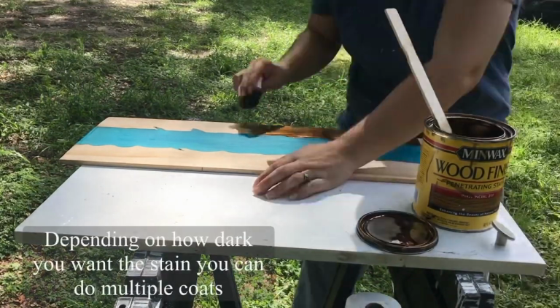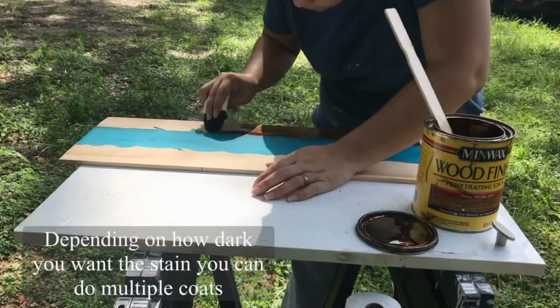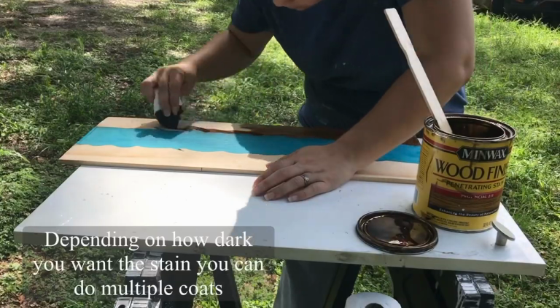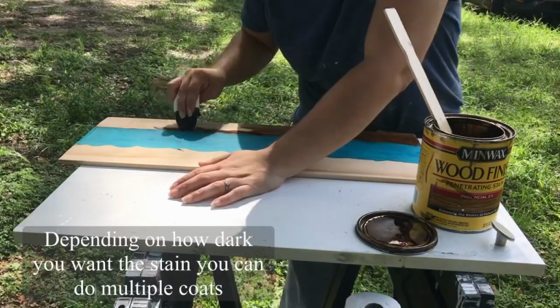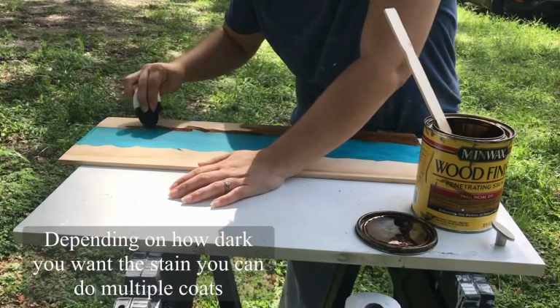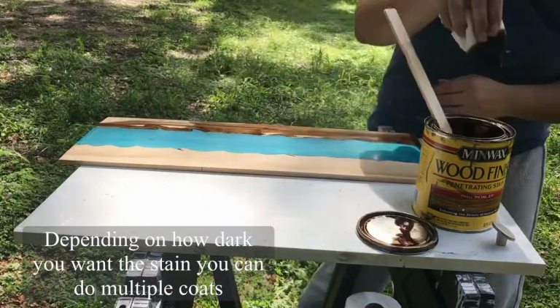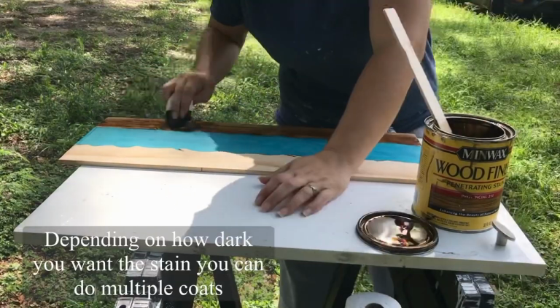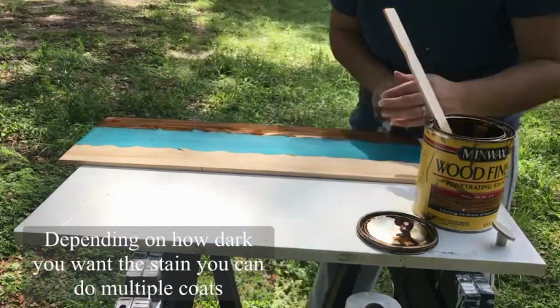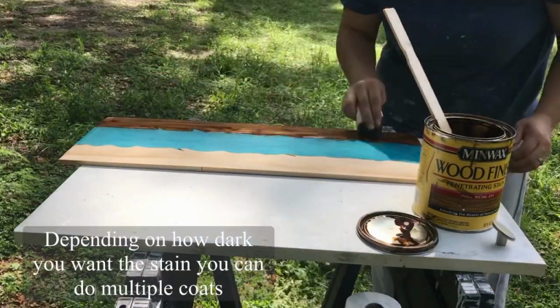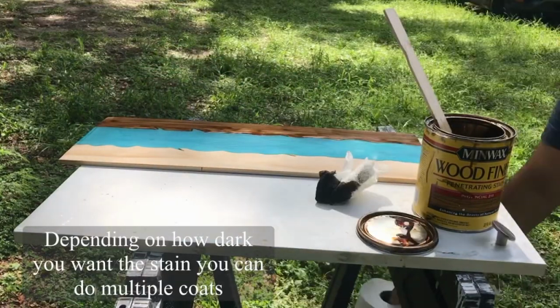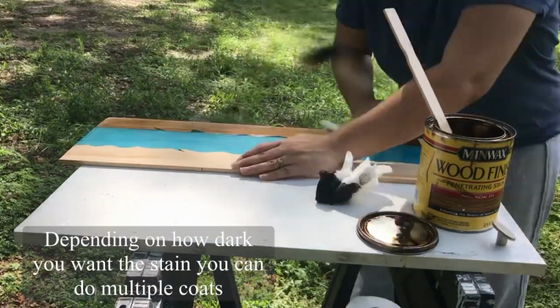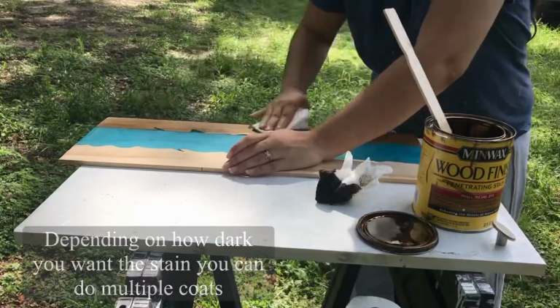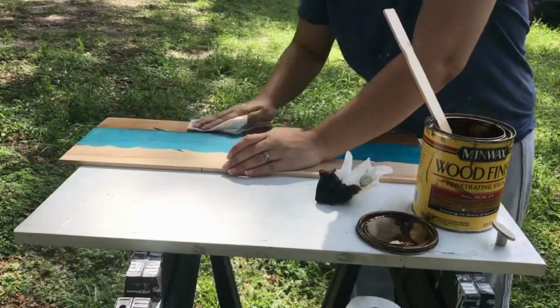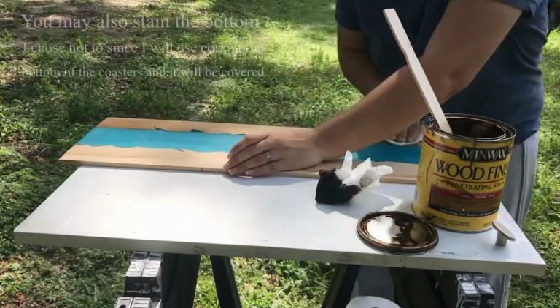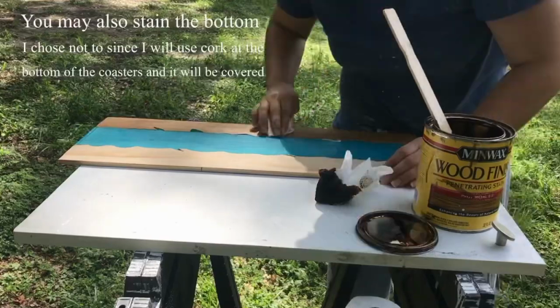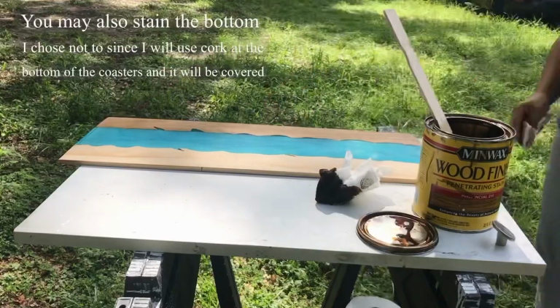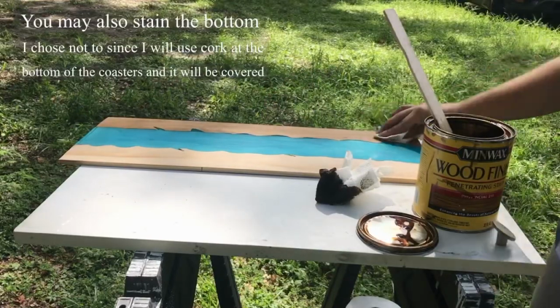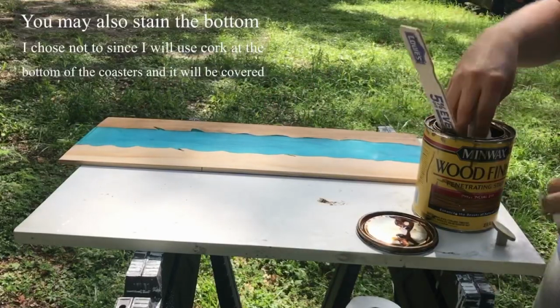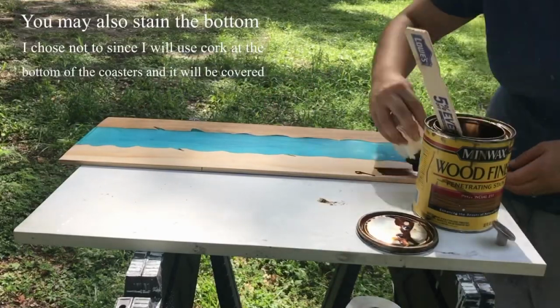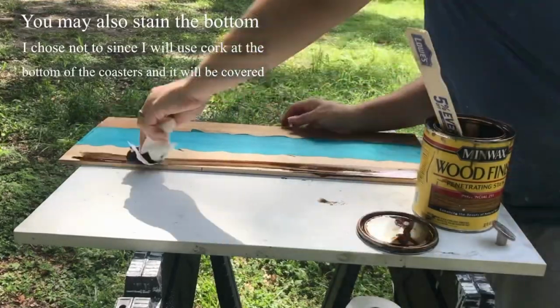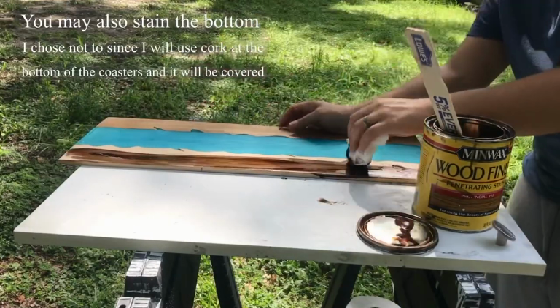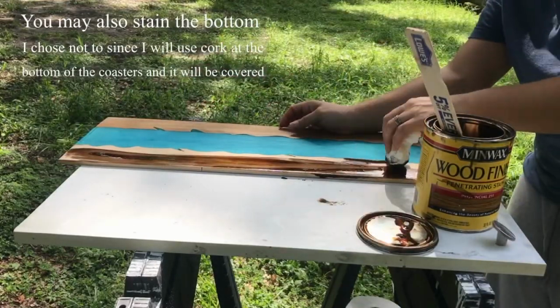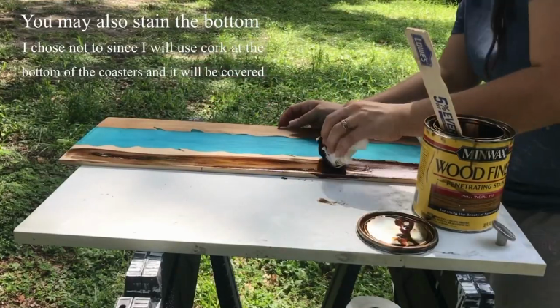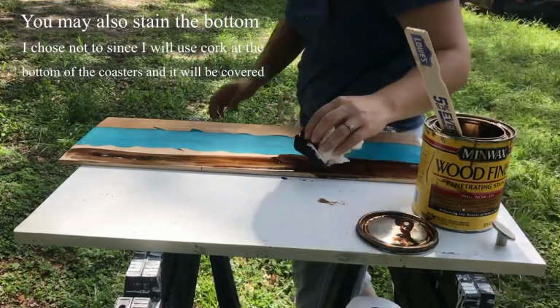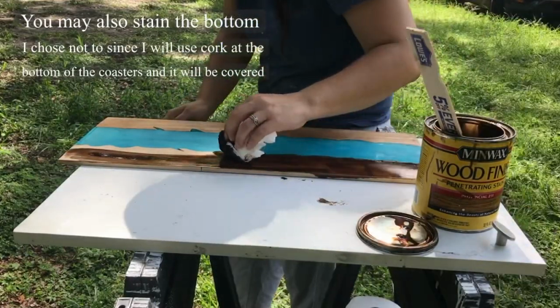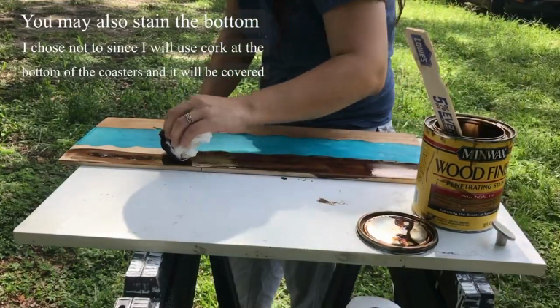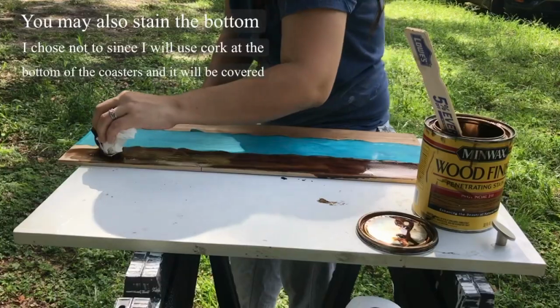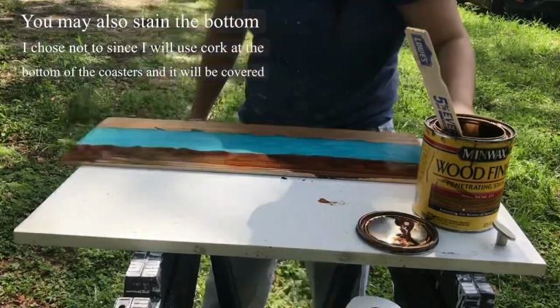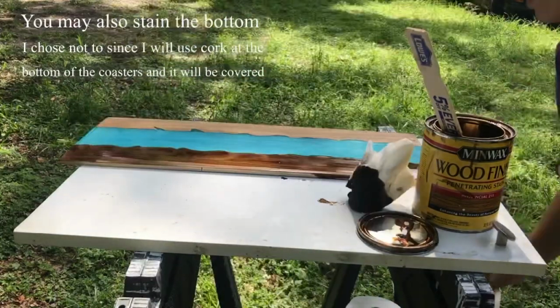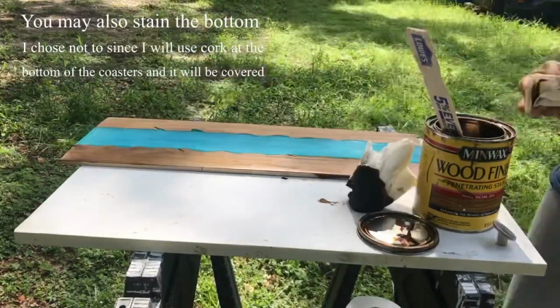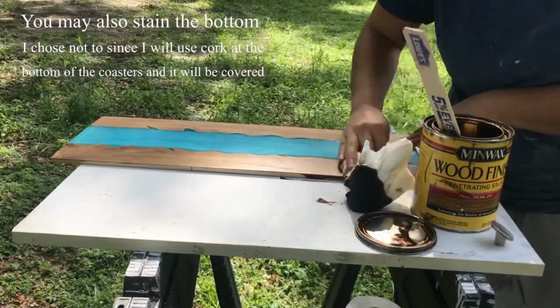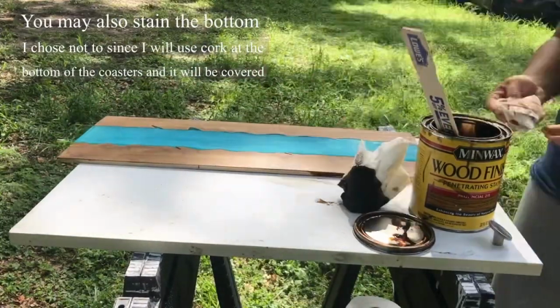You can do multiple coats of stain if you want it to be darker — you just have to let it dry between coats. You can also stain the bottom of the coasters, but since I'm covering it with cork I decided not to stain the bottom.